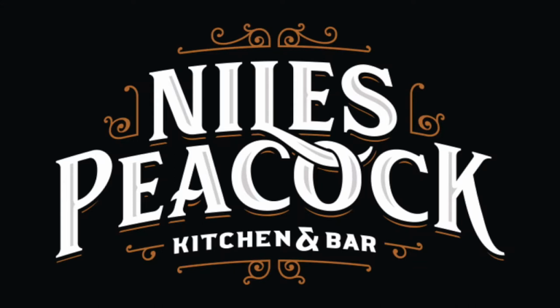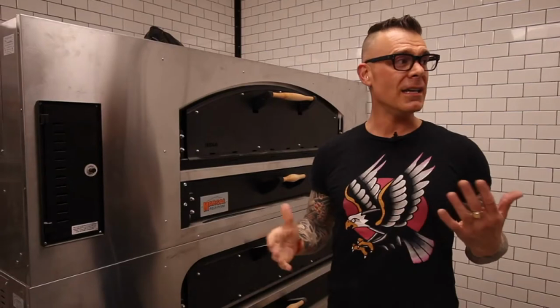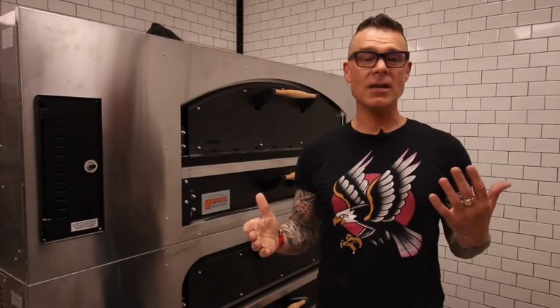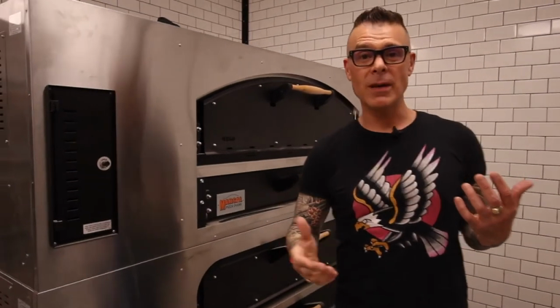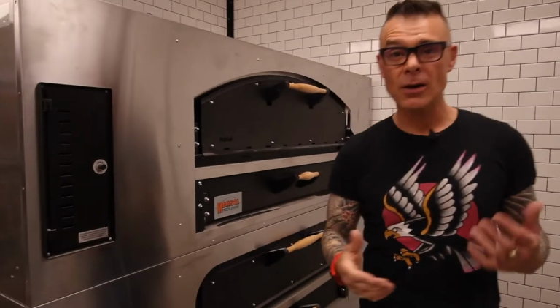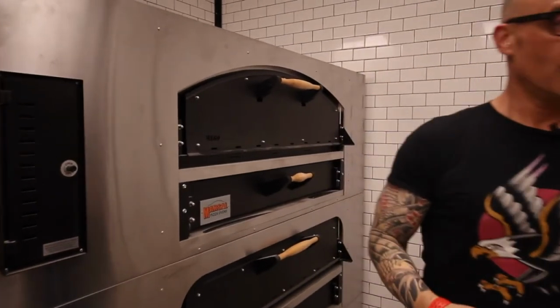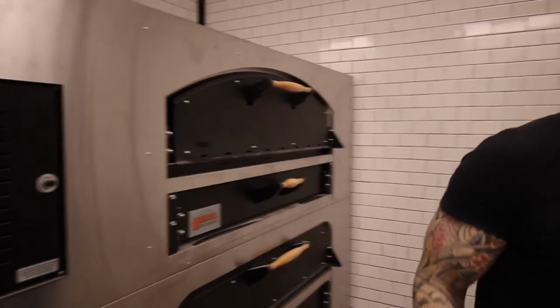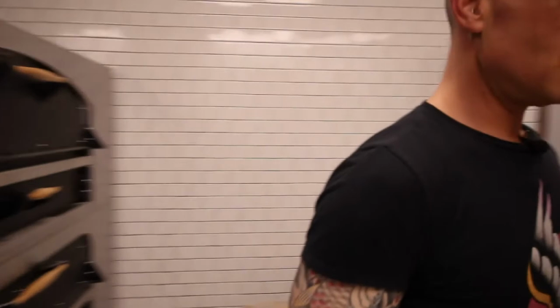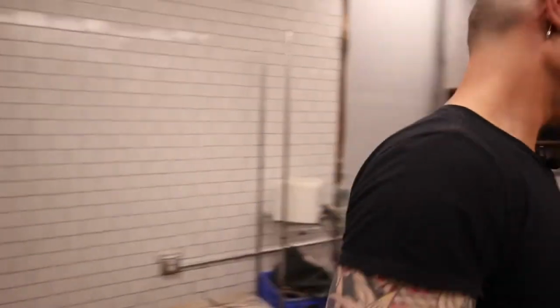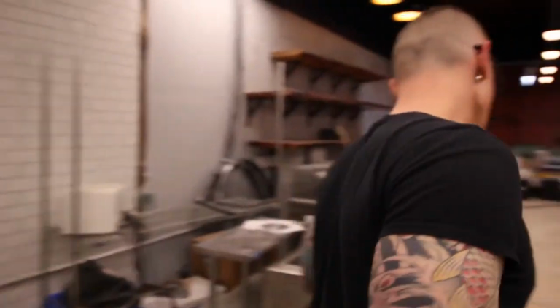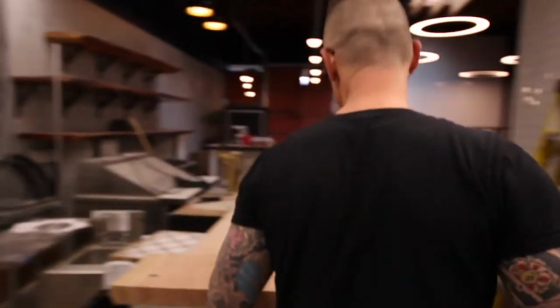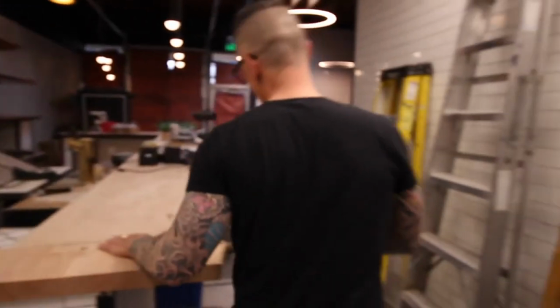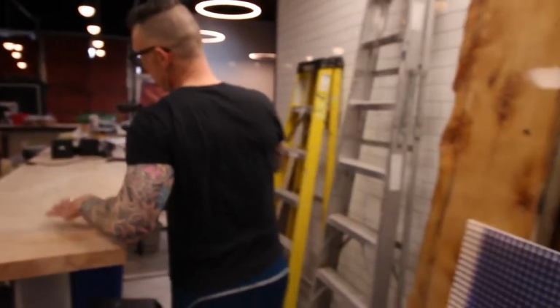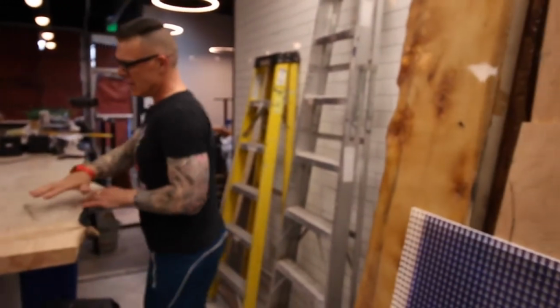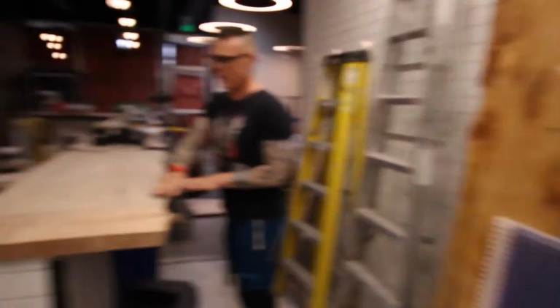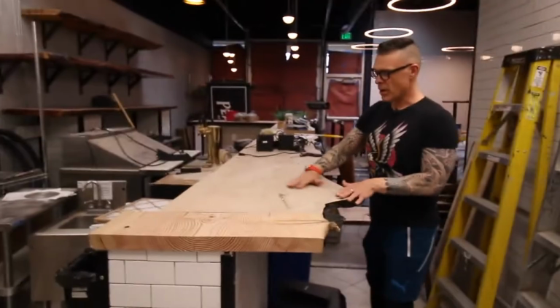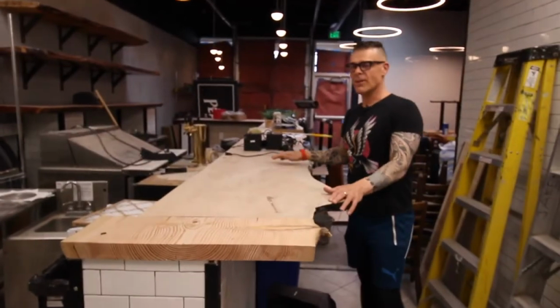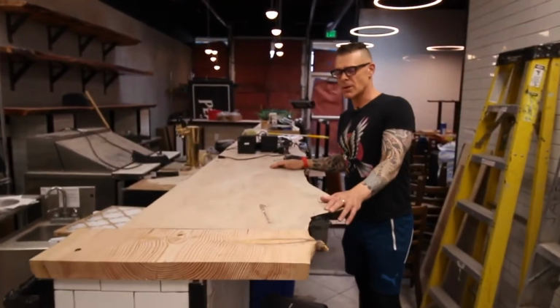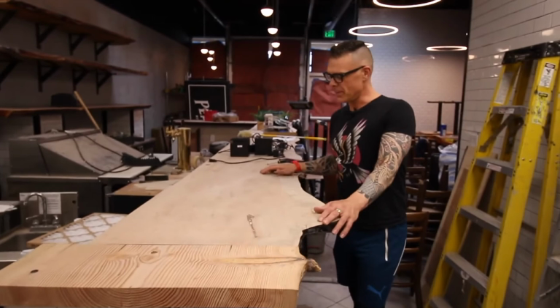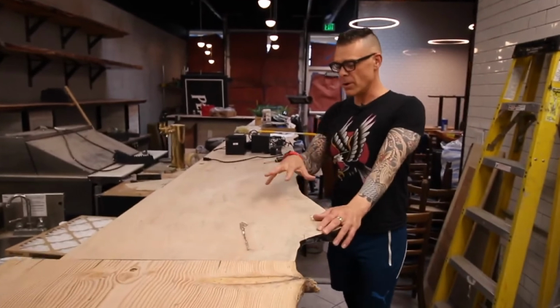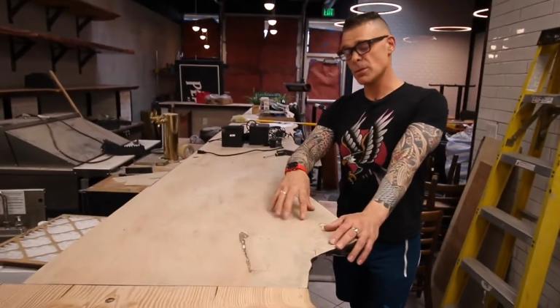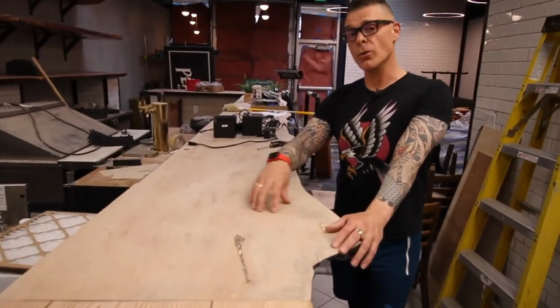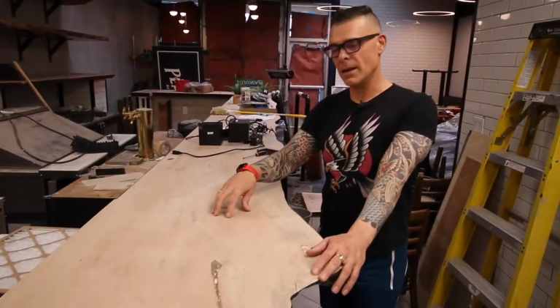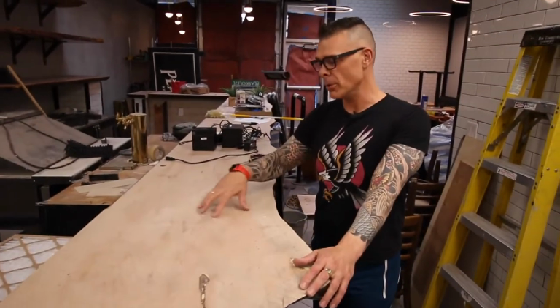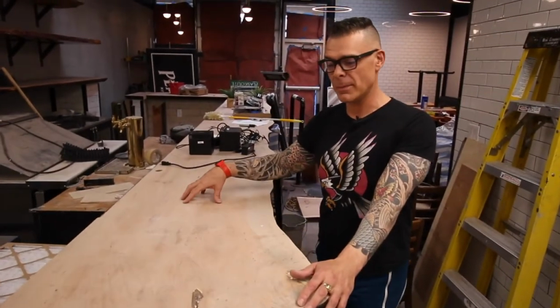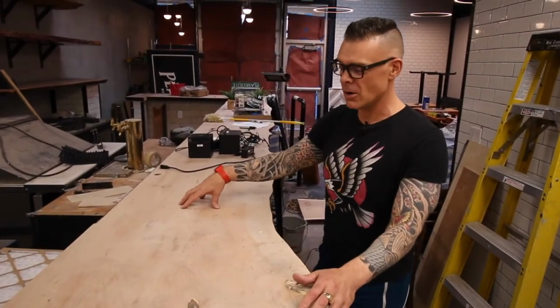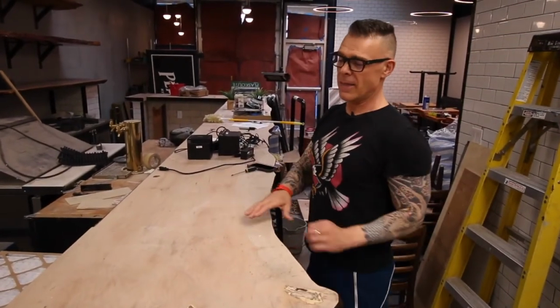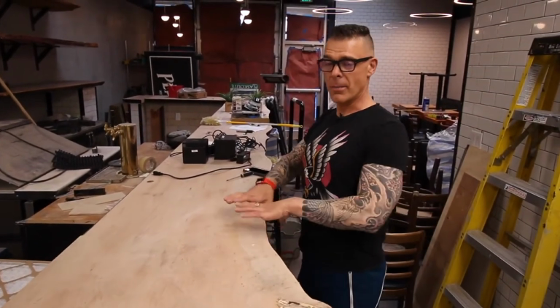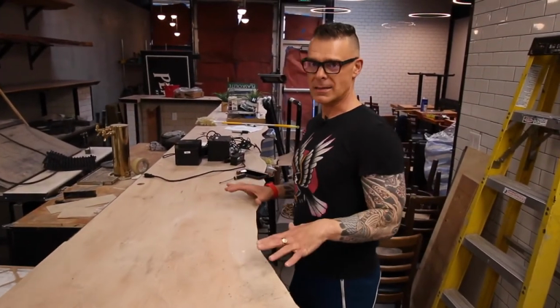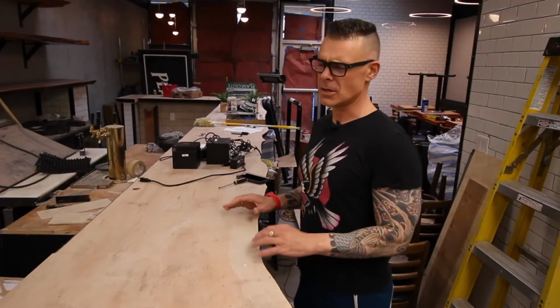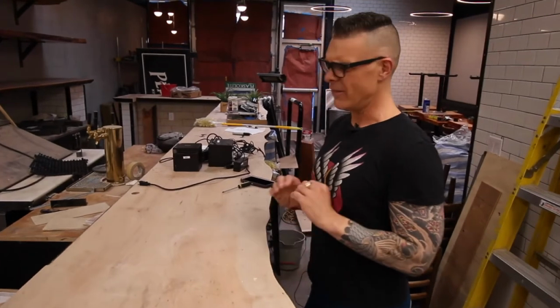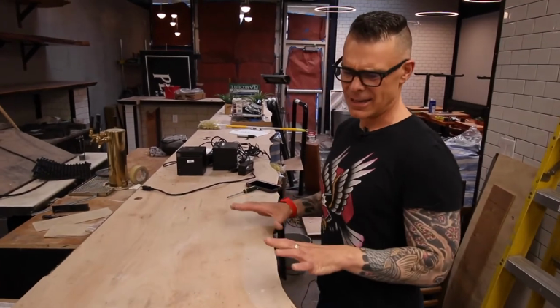We got heat just a couple of weeks ago, and what heat means is, with heat, we can go ahead and finish brushing down this bar top. Then we're going to put some gold pigment and some blue pigment in here, and then we're going to epoxy it, and it's going to look fantastic.